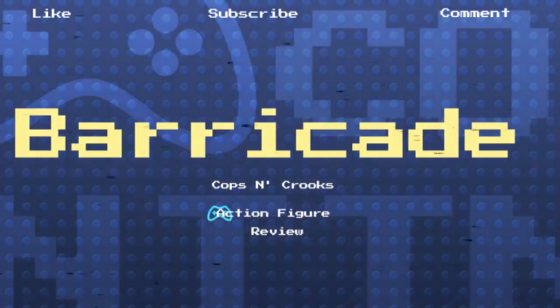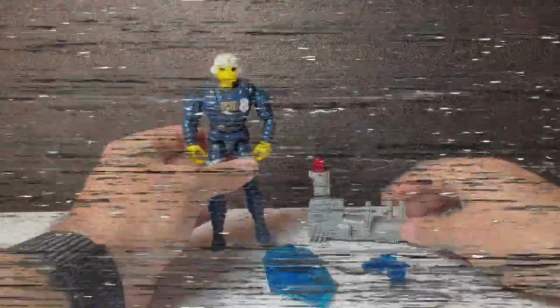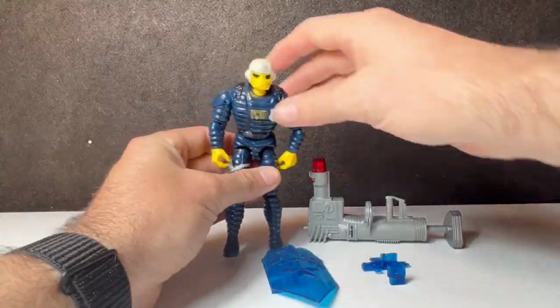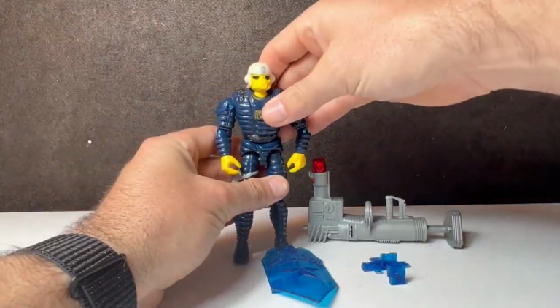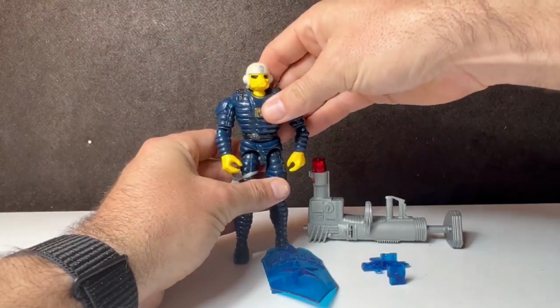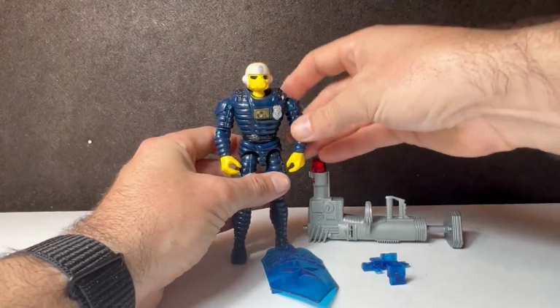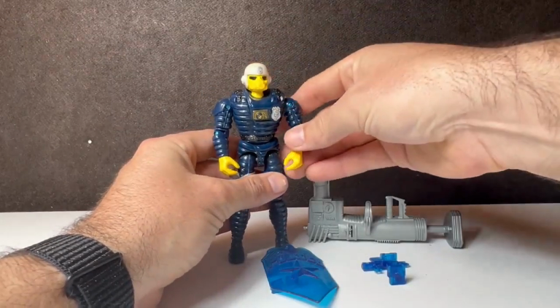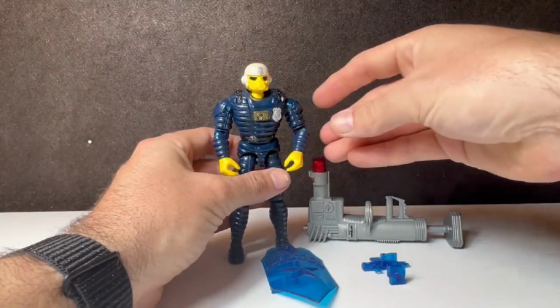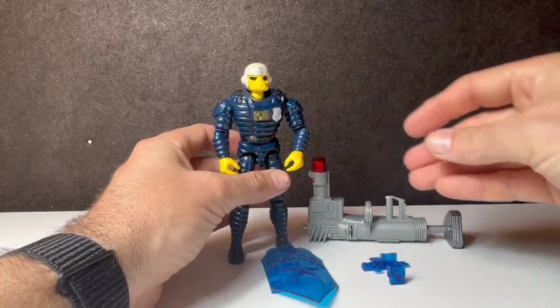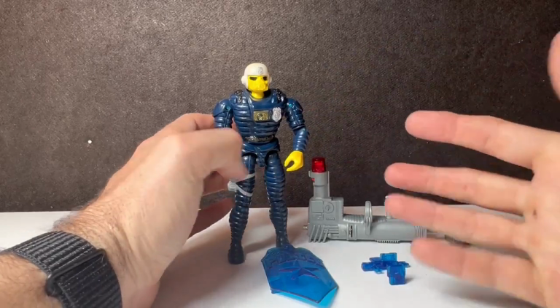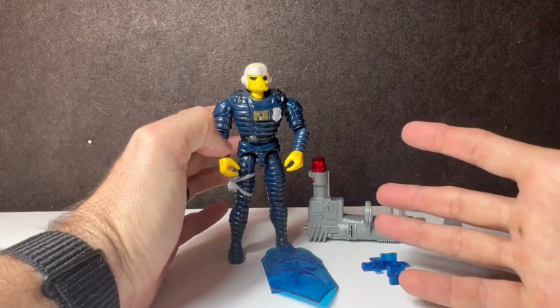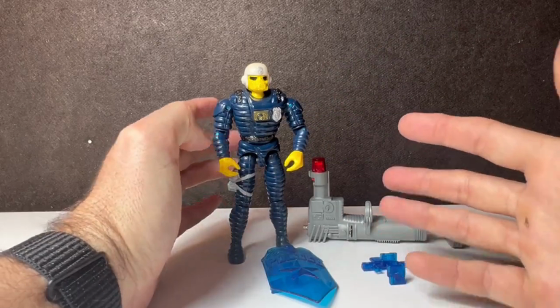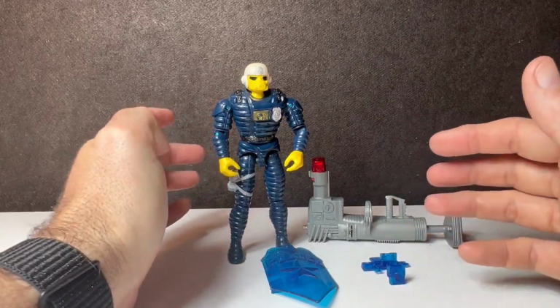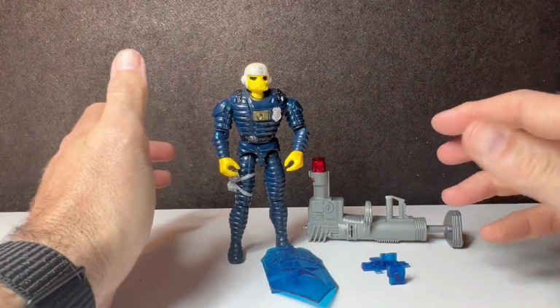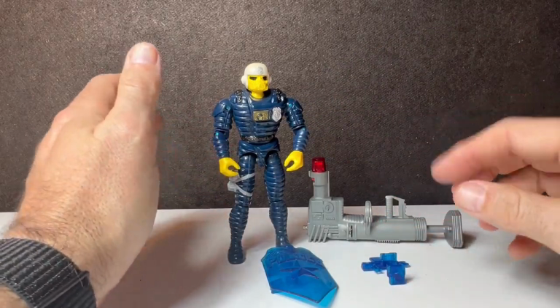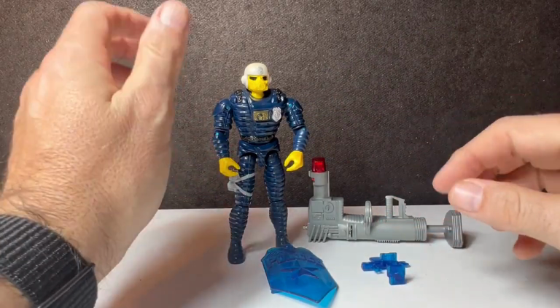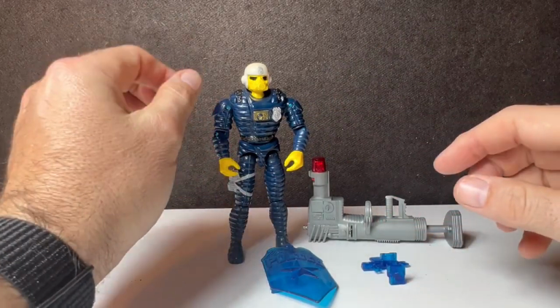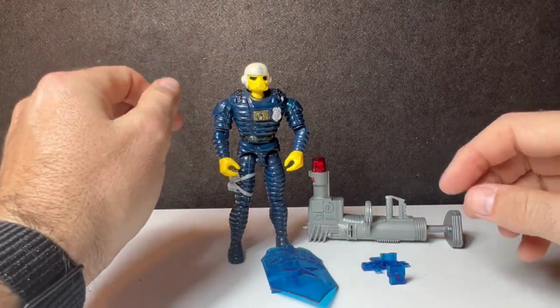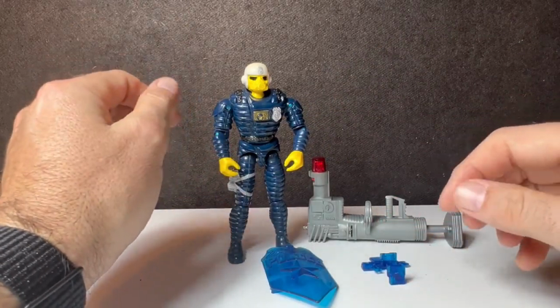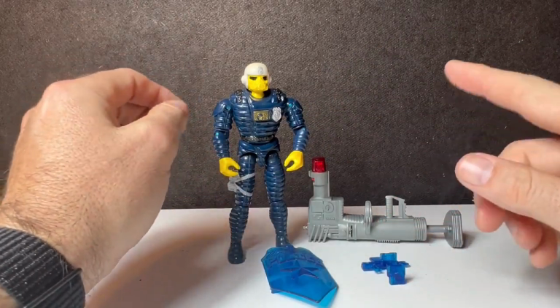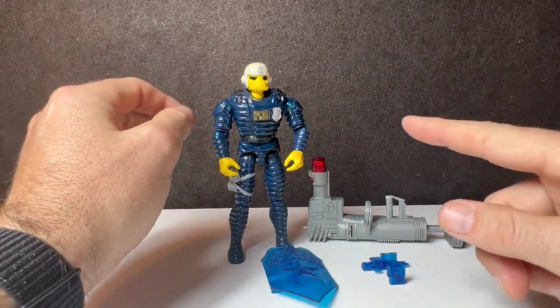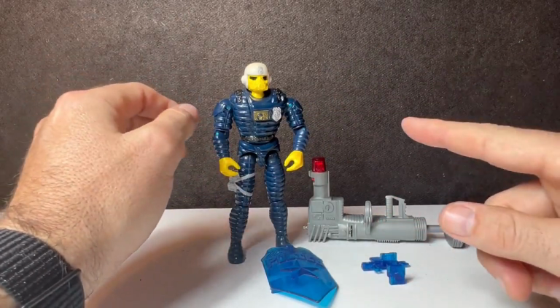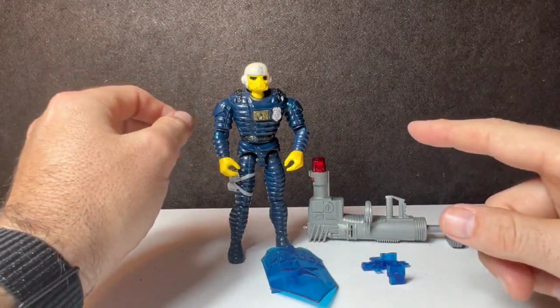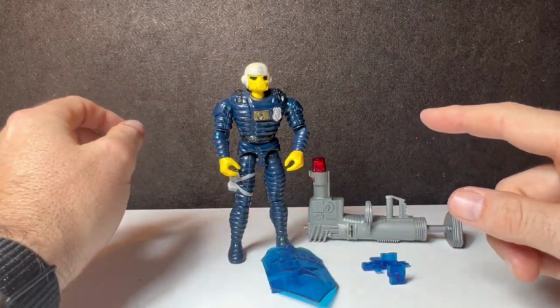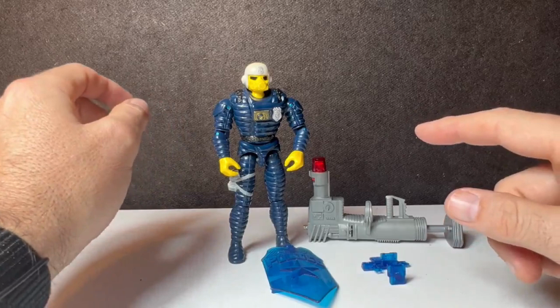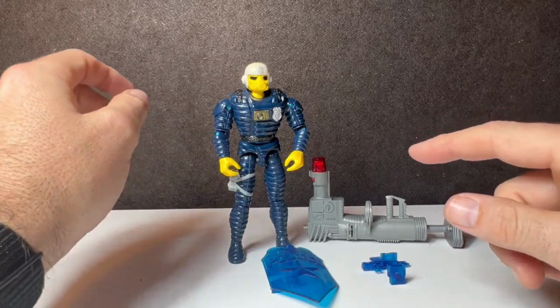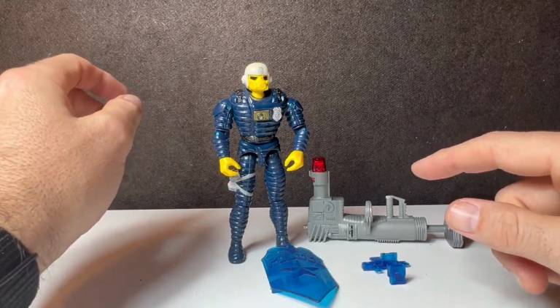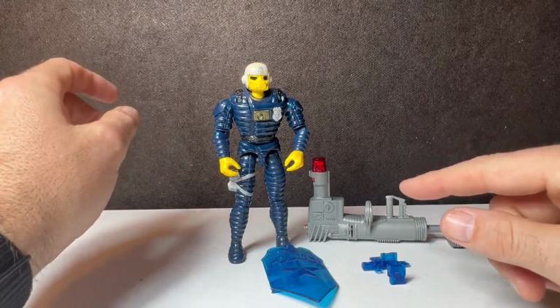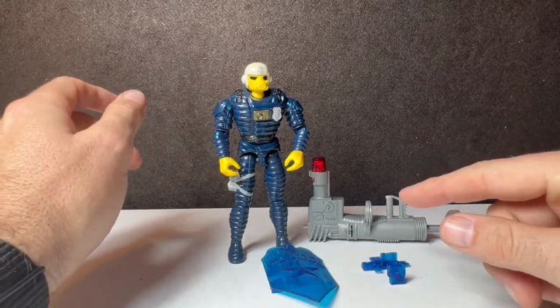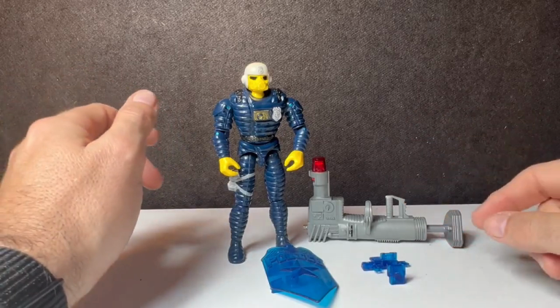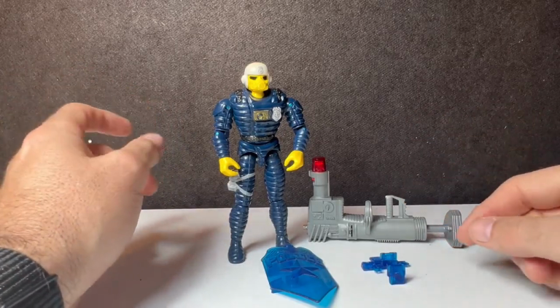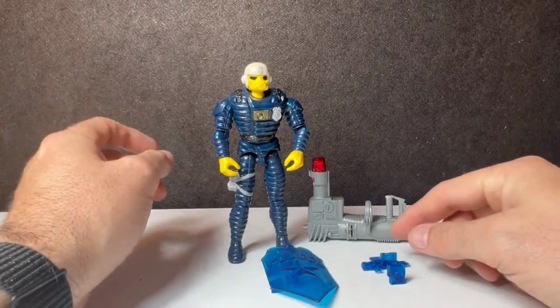Hello YouTube Nation and welcome back for yet another action figure toy review. We are tuning in today for Barricade from Cops and Crooks.